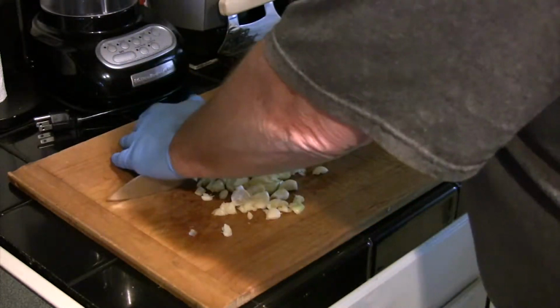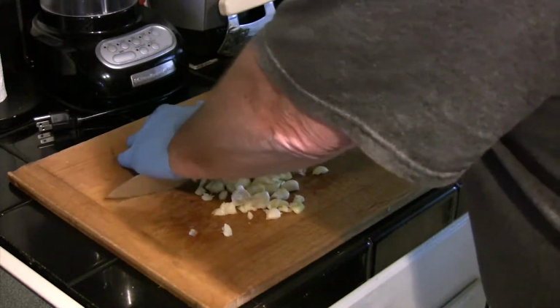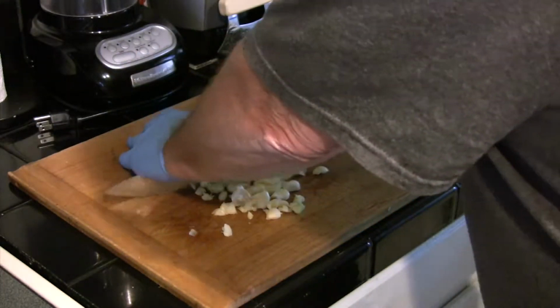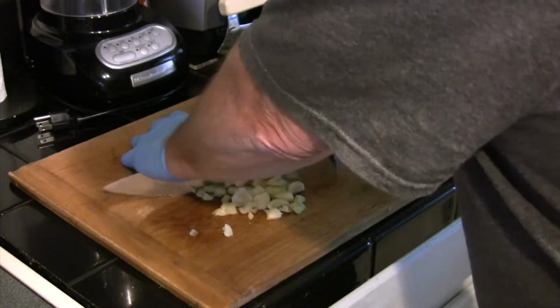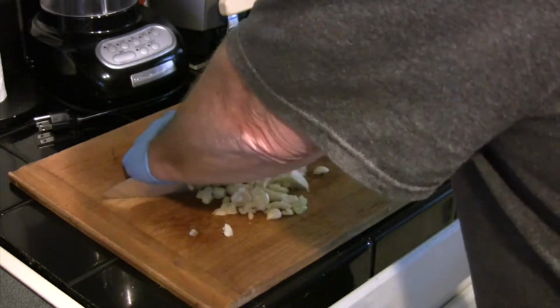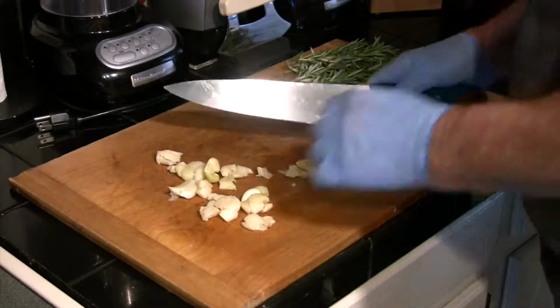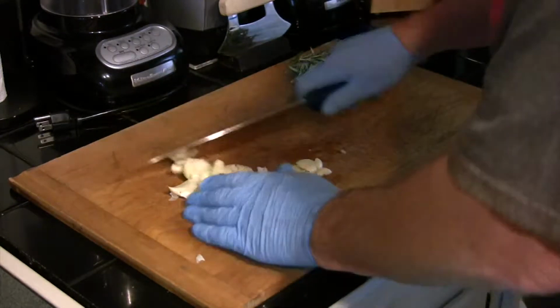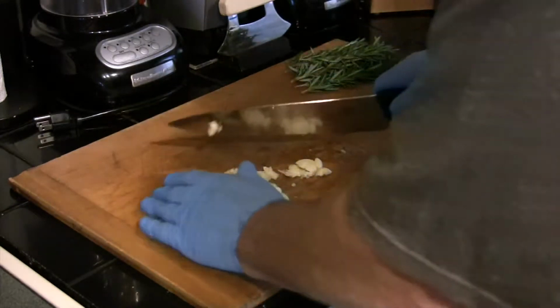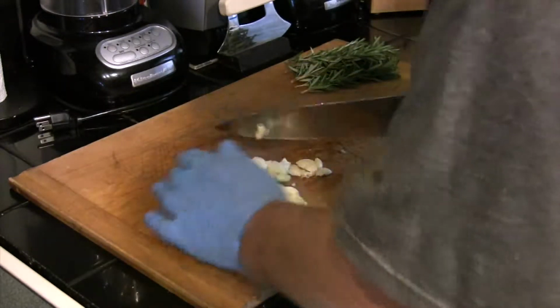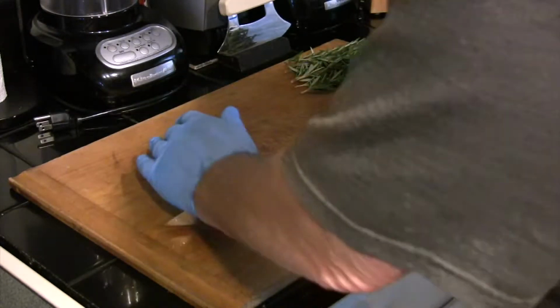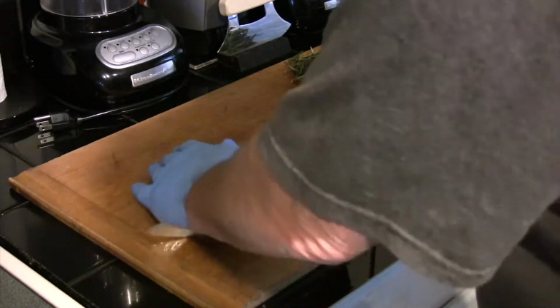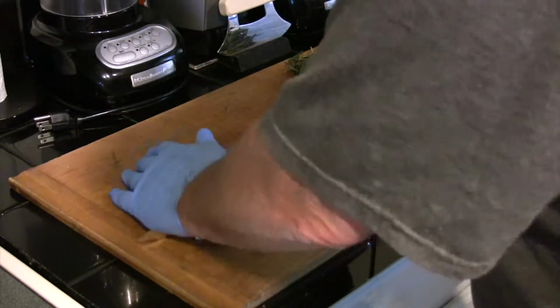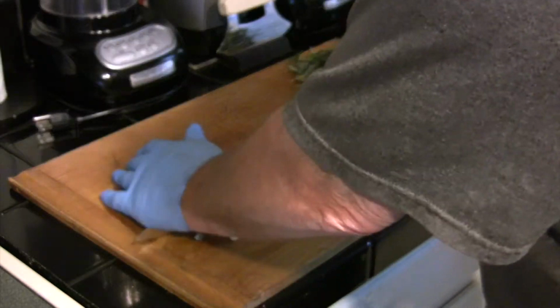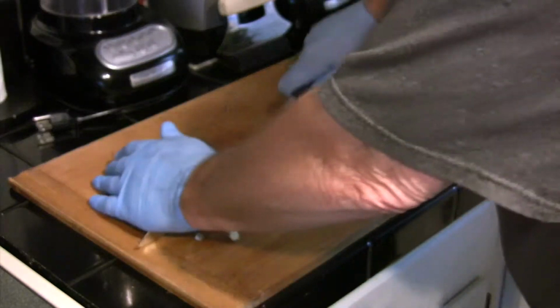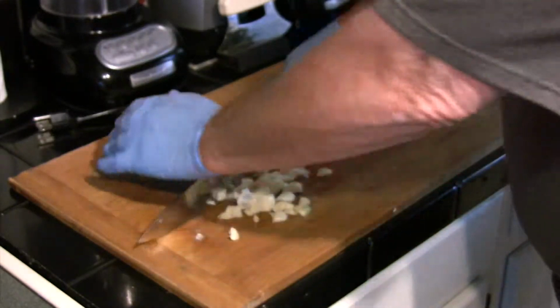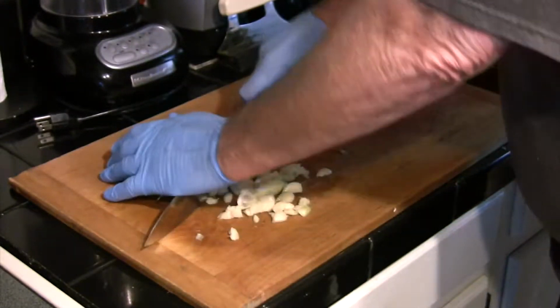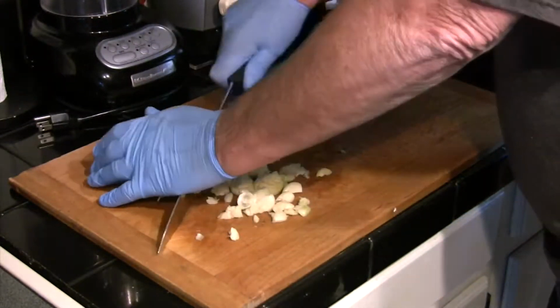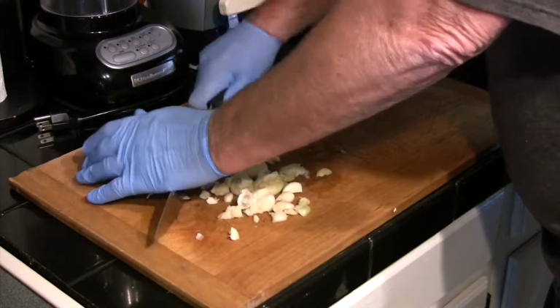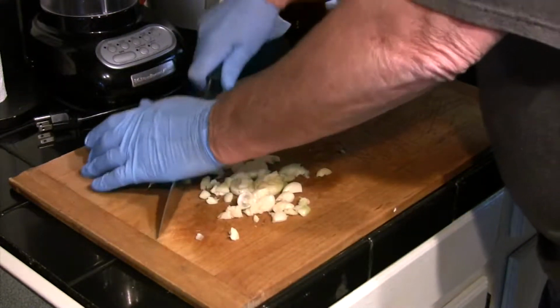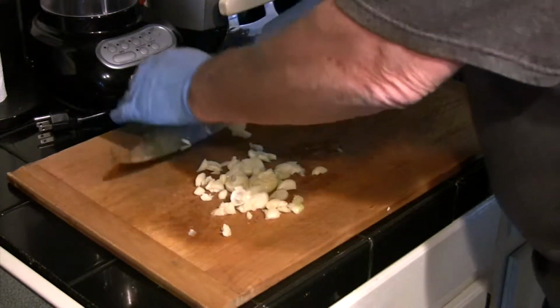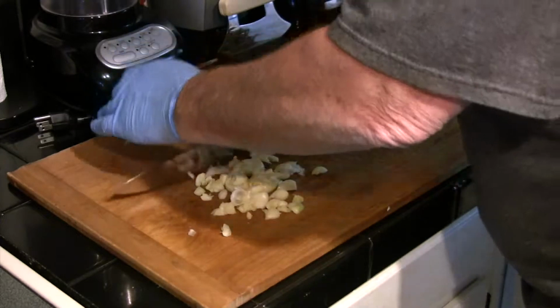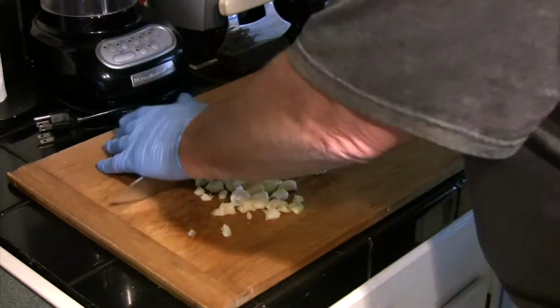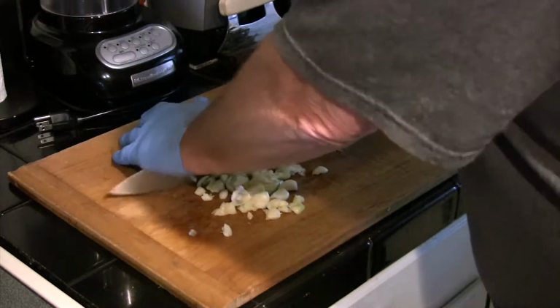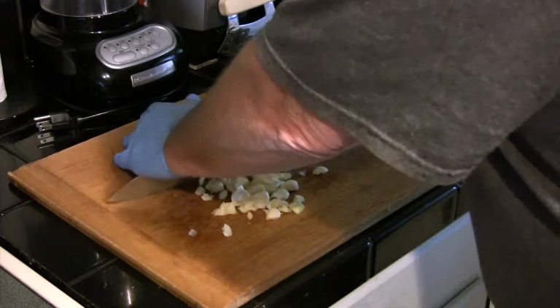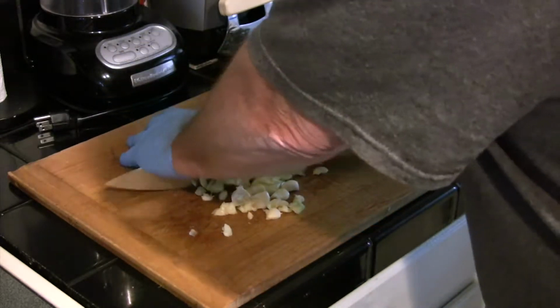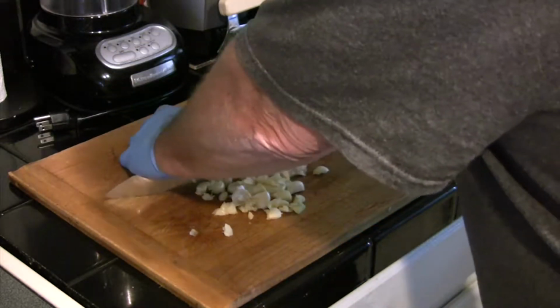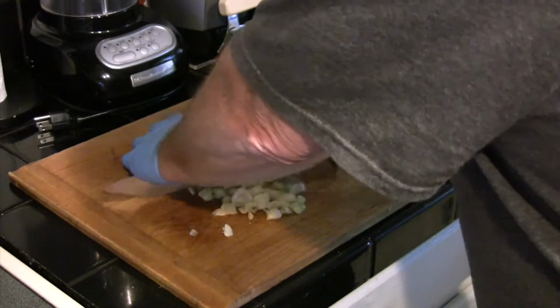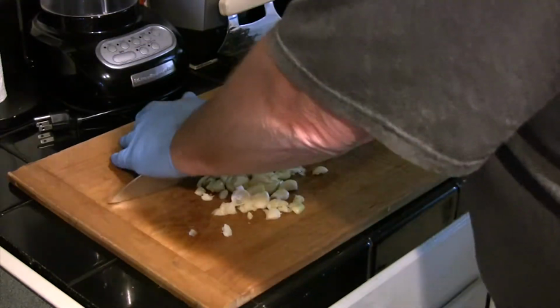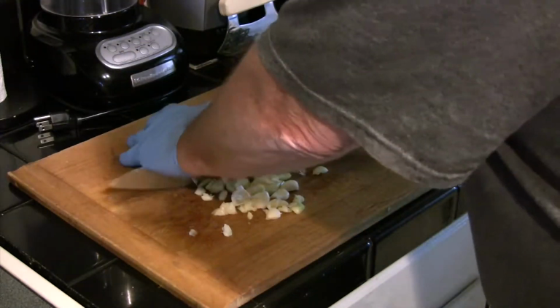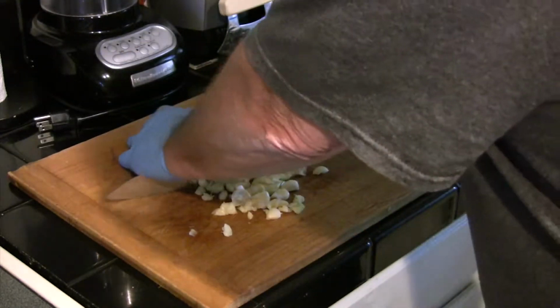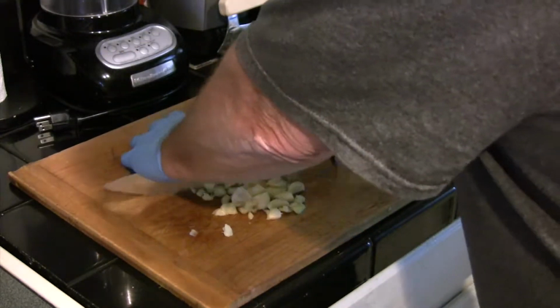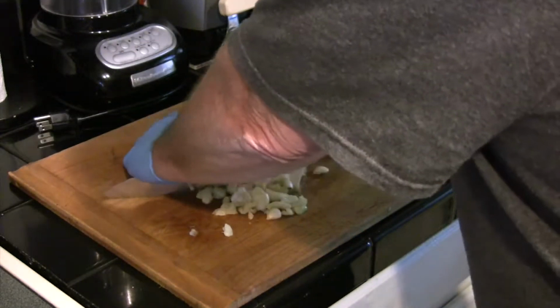We're going to start out the day before by cleaning an entire head of garlic. You want to chop the cloves up — just go ahead and rough chop these and mash them as best you can.